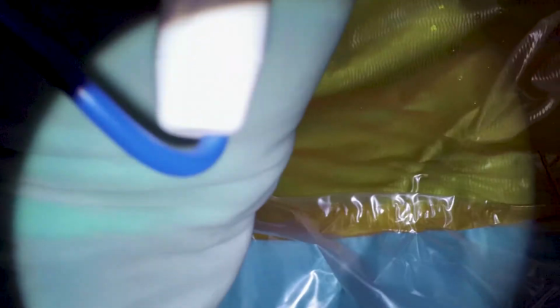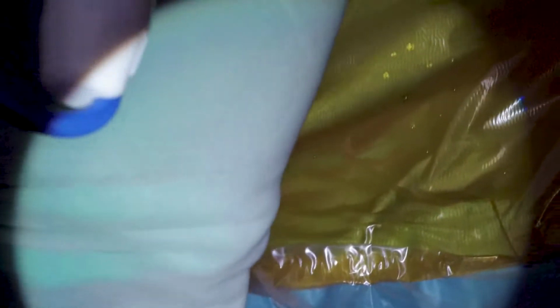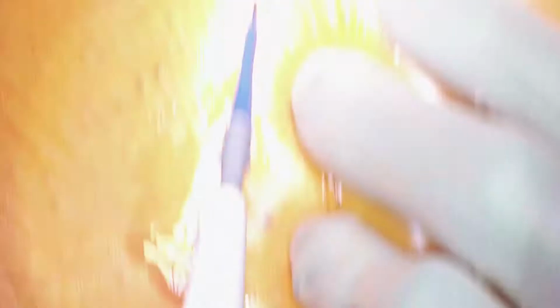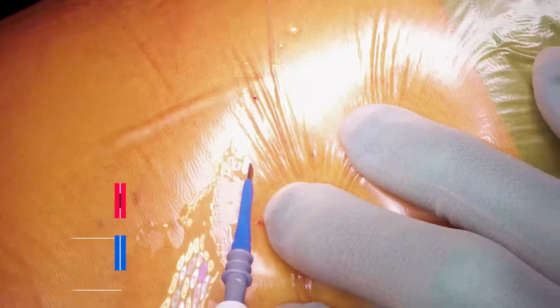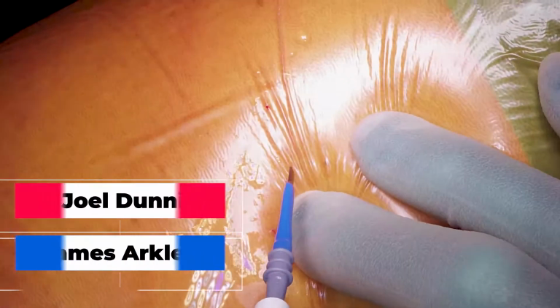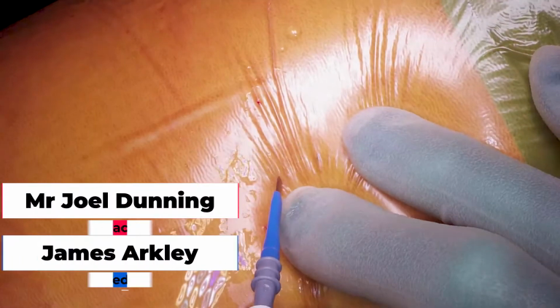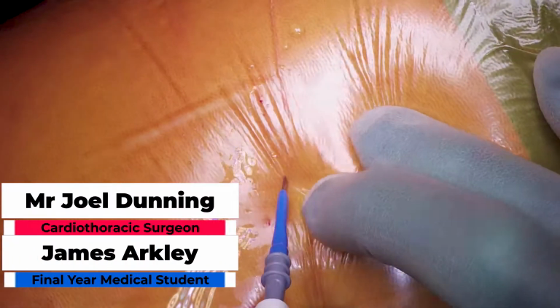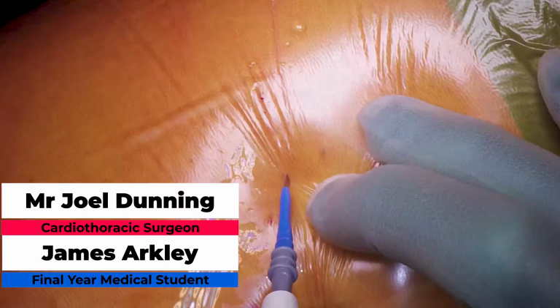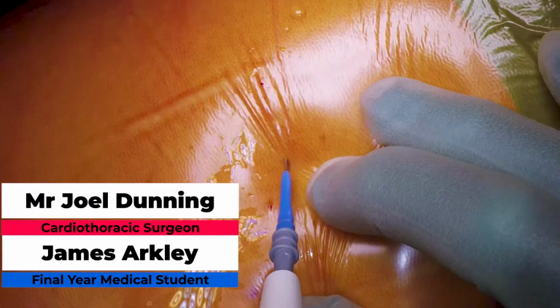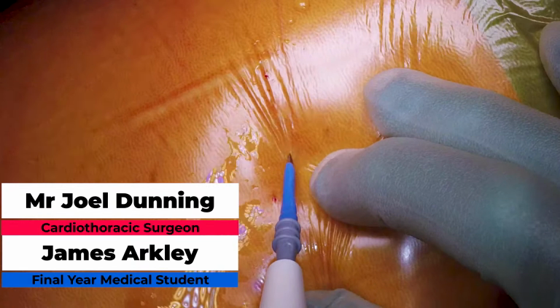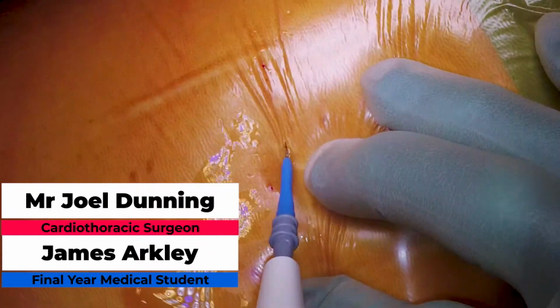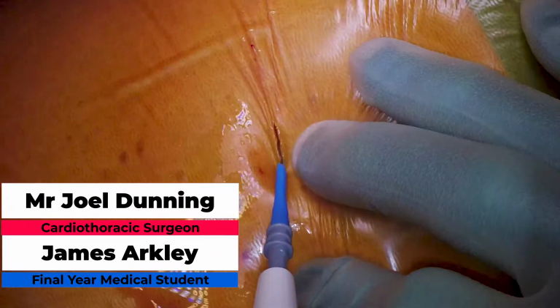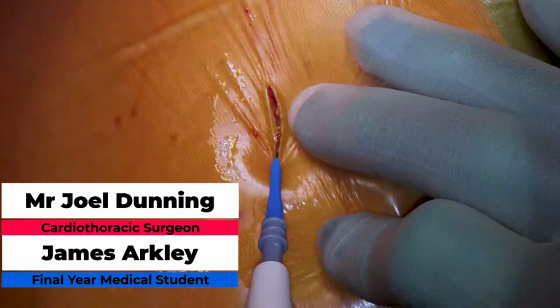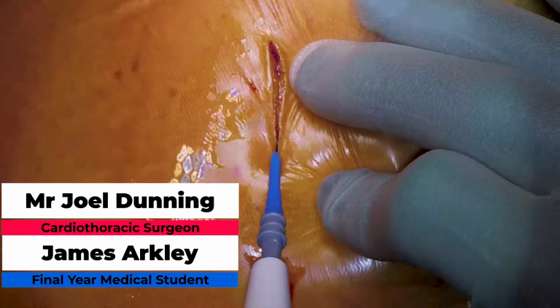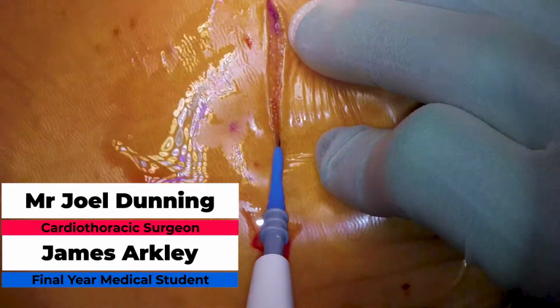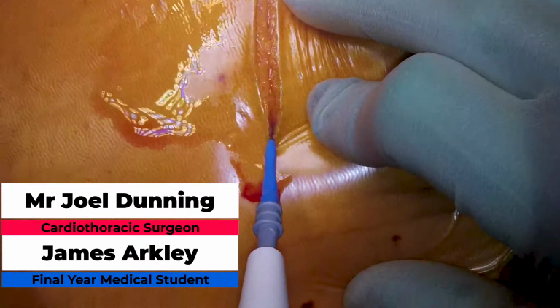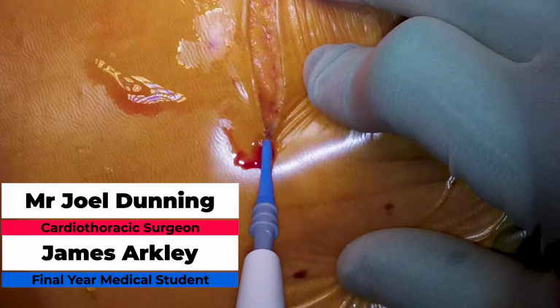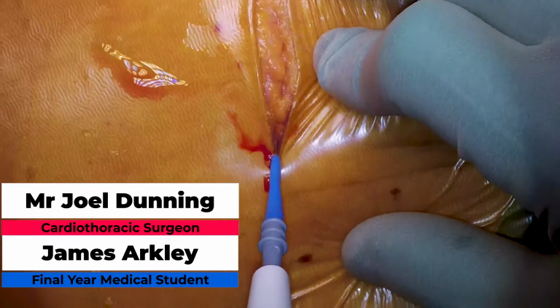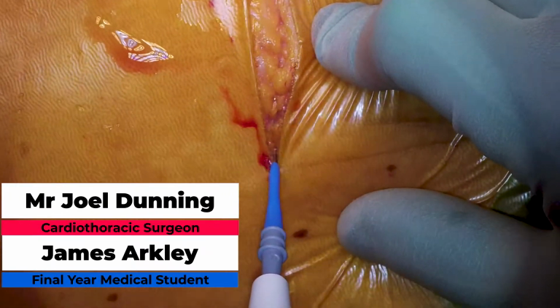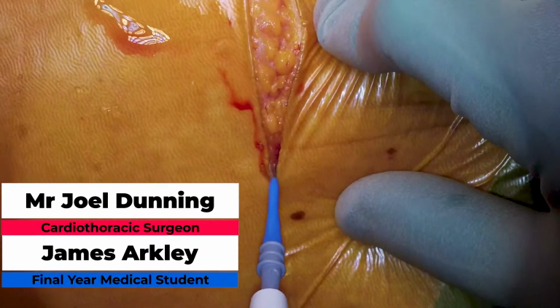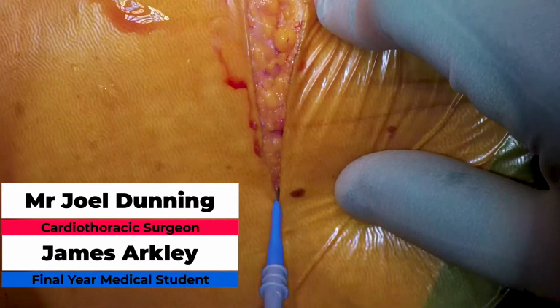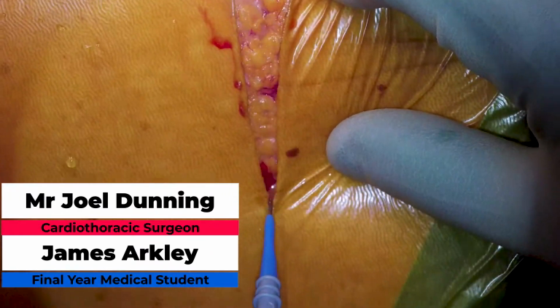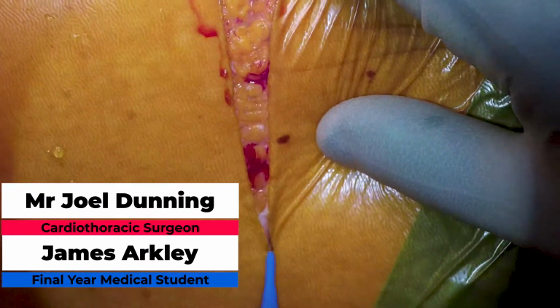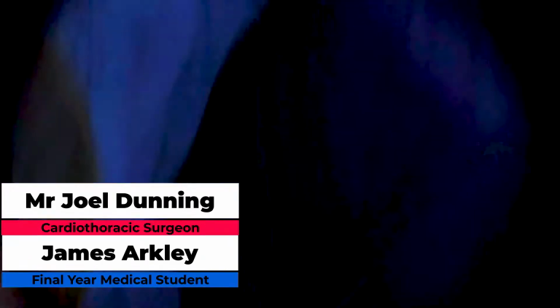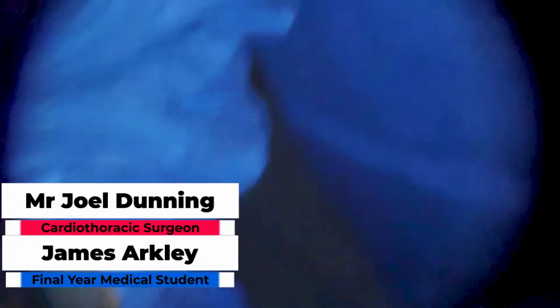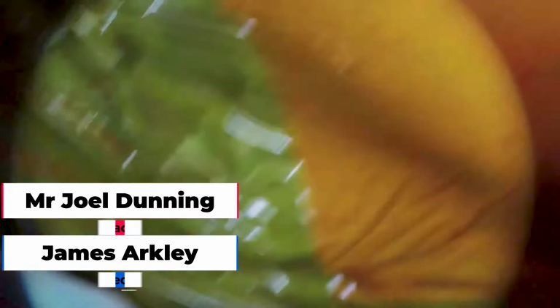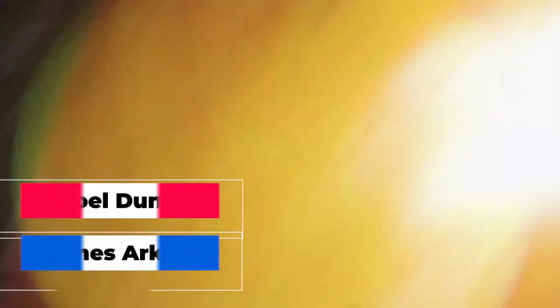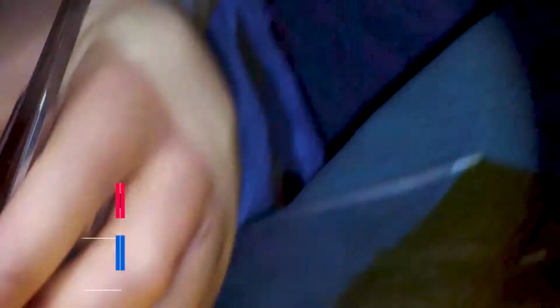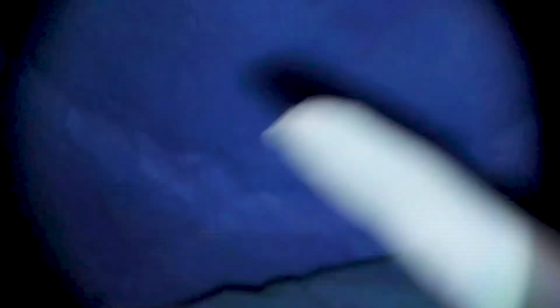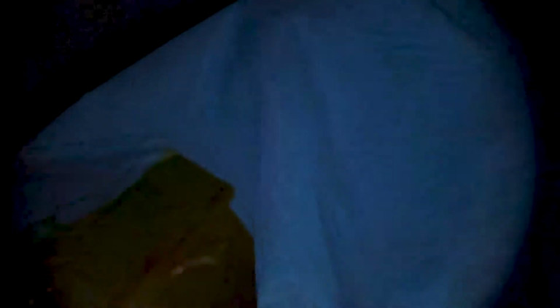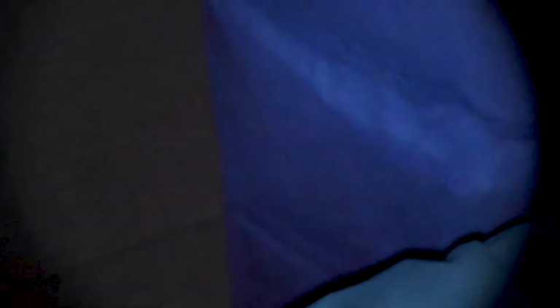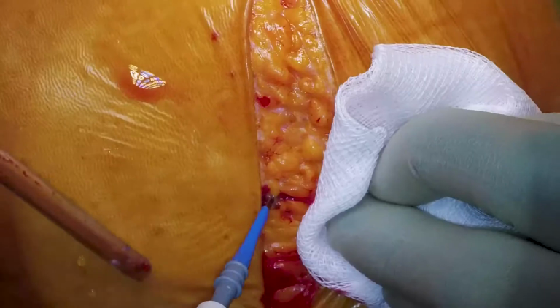This is part one of a two-part video series covering an upper lobectomy for a lung cancer case. The case was performed by Mr. Joel Dunning as chief surgeon. I'm James Ackley, a final year medical student, and I was assisting.